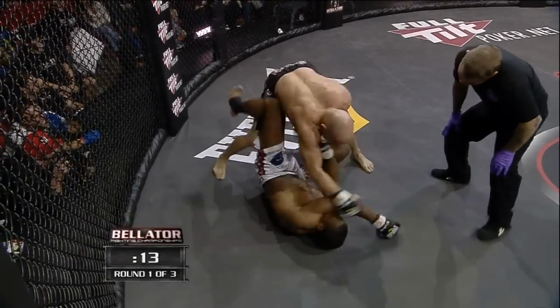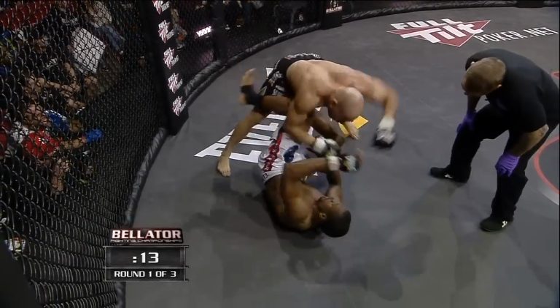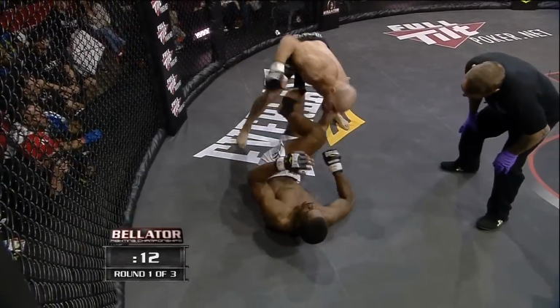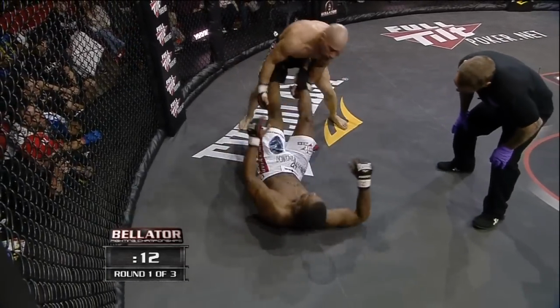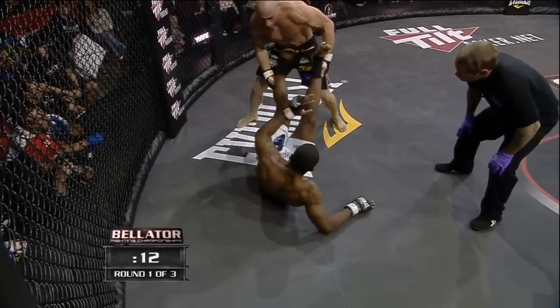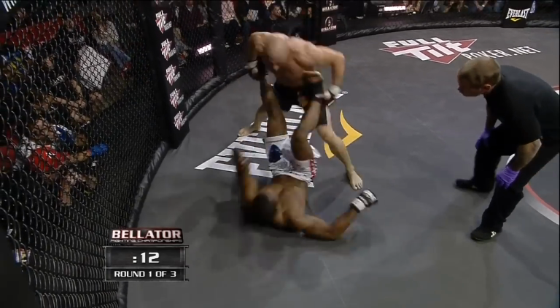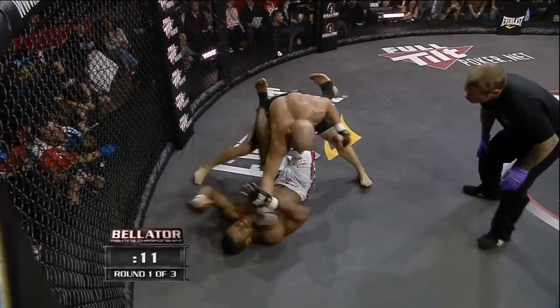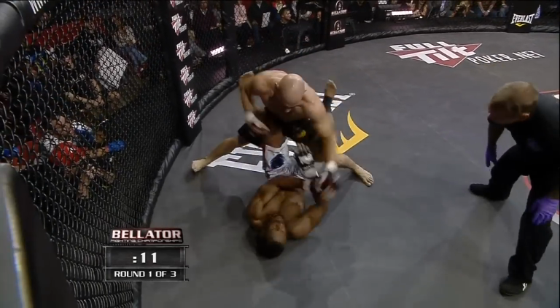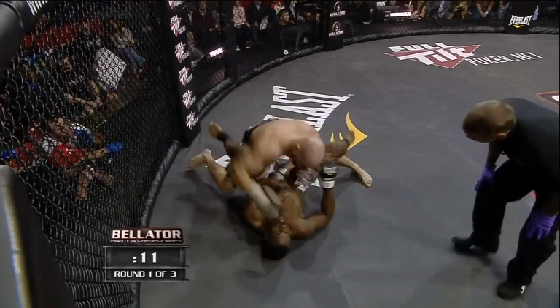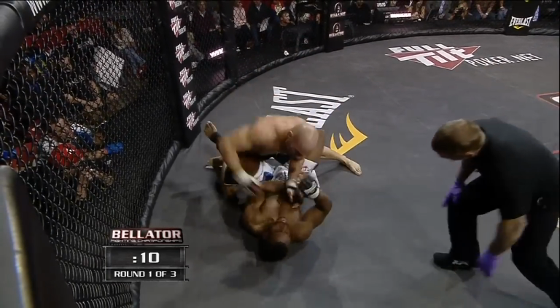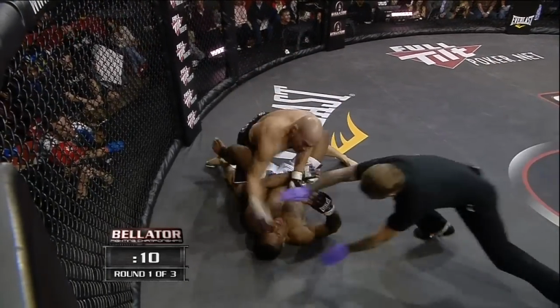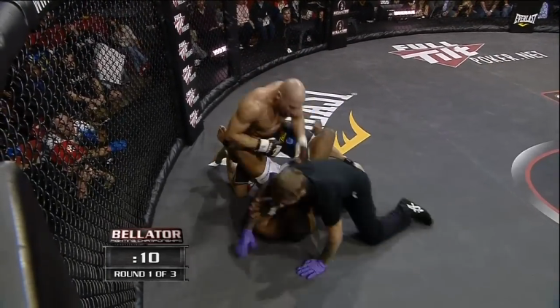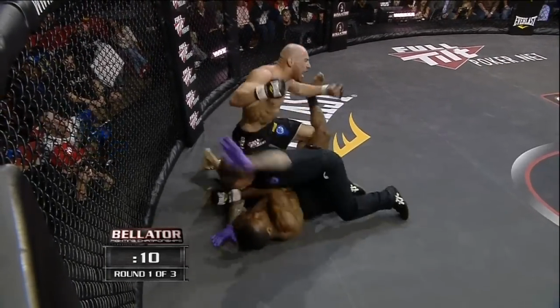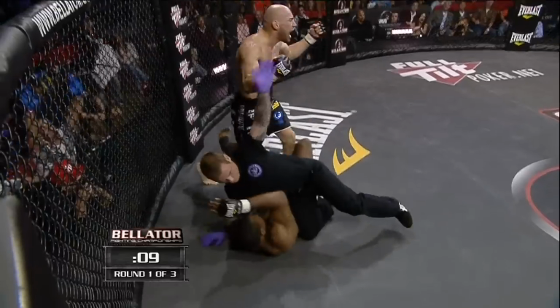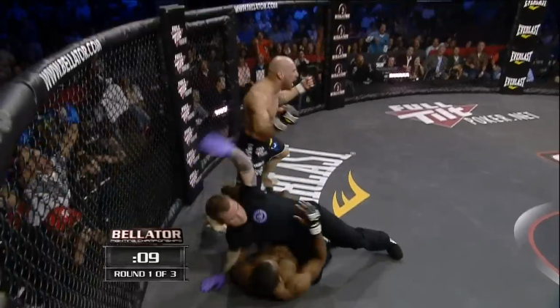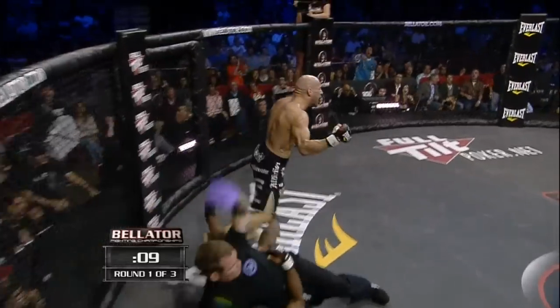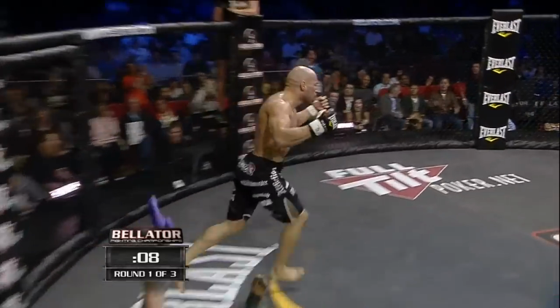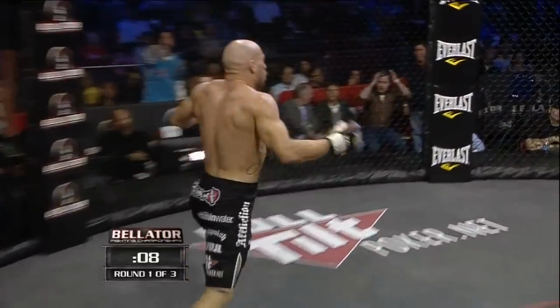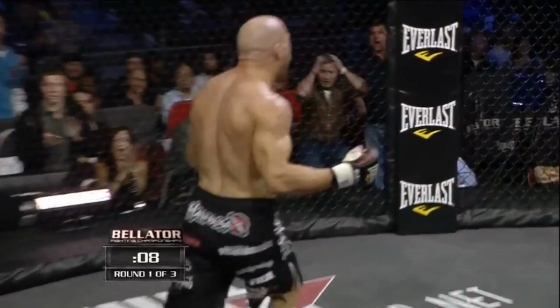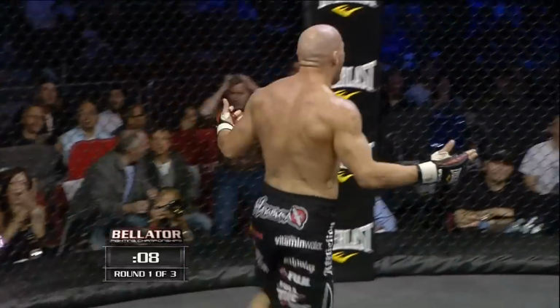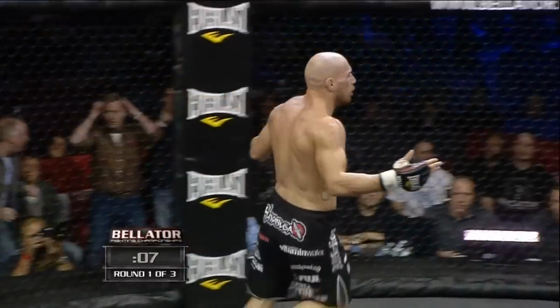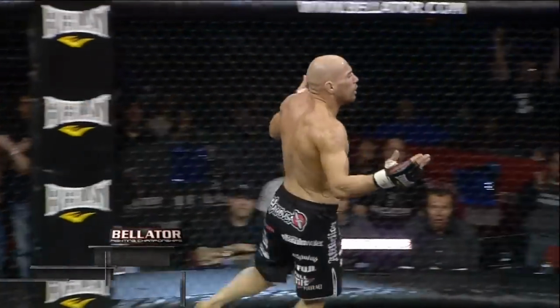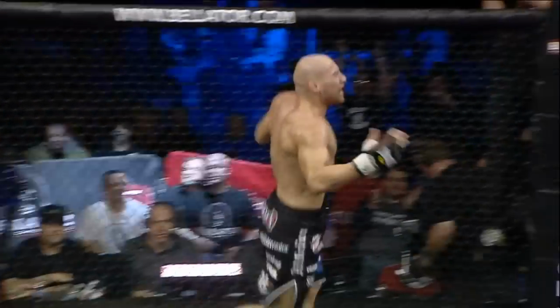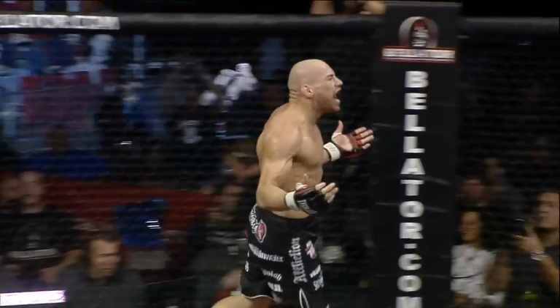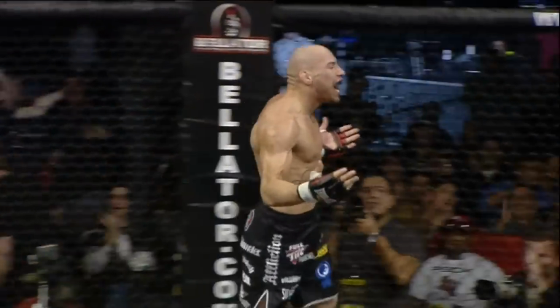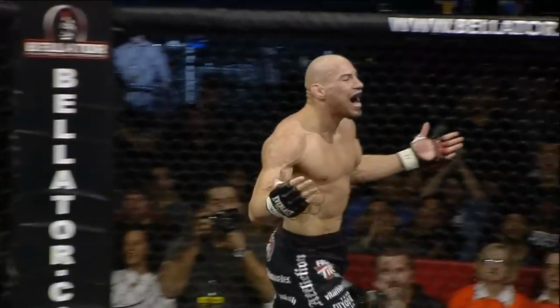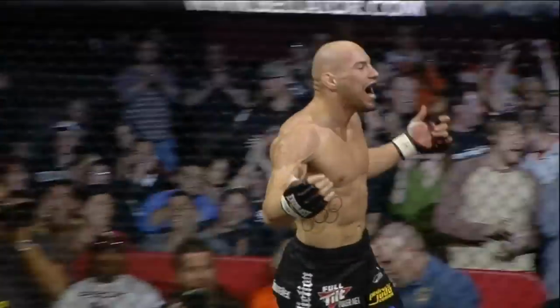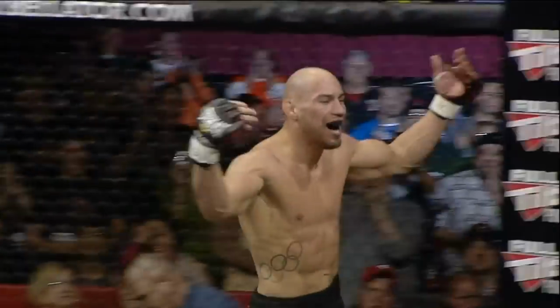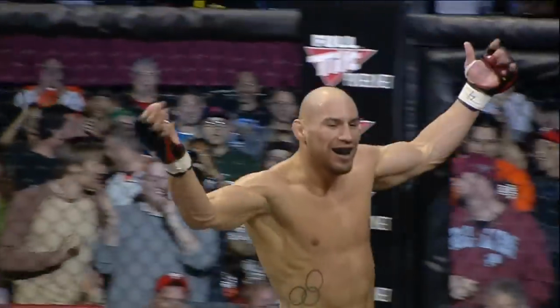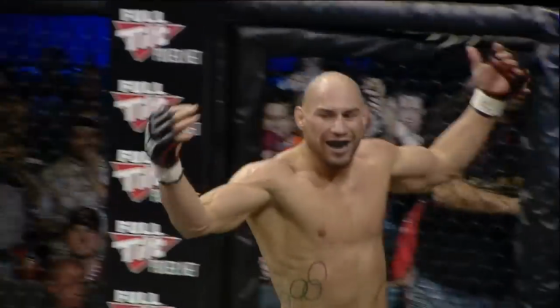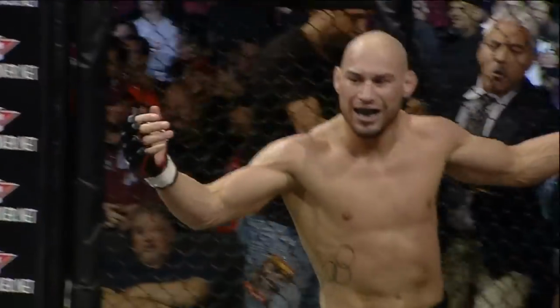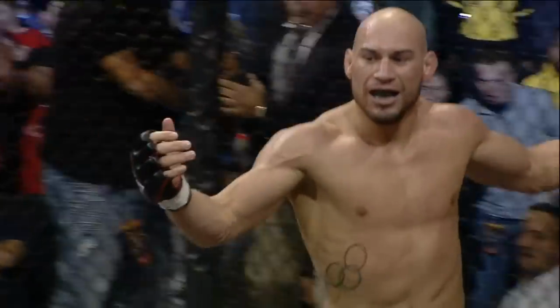Looking to finish in the dying seconds of the opening round — and there's the stoppage, from the Judo throw to the TKO.